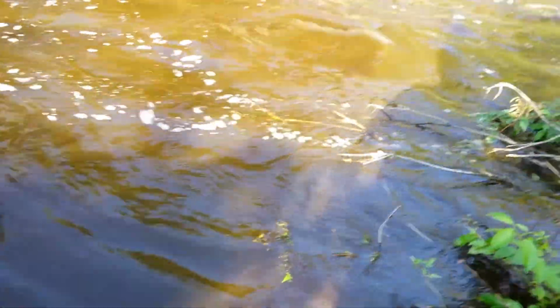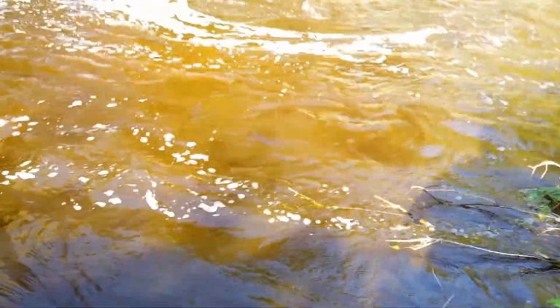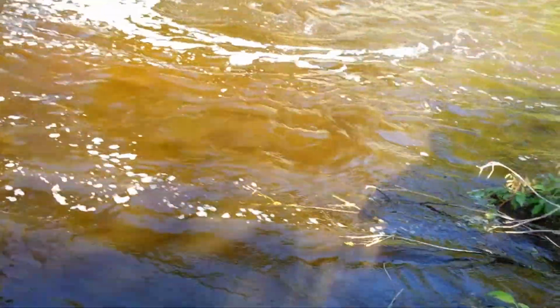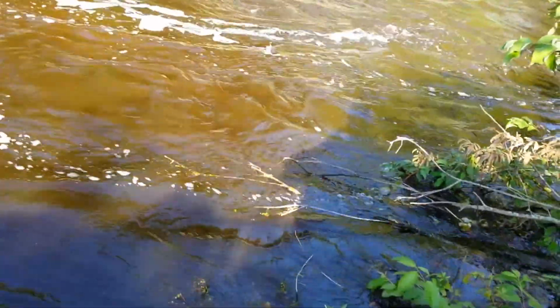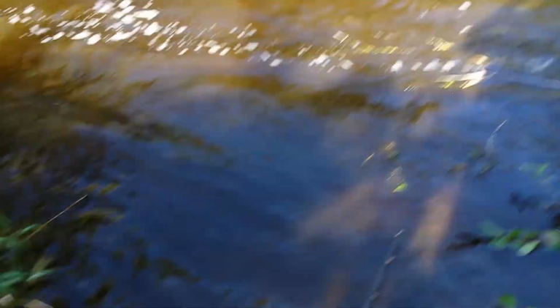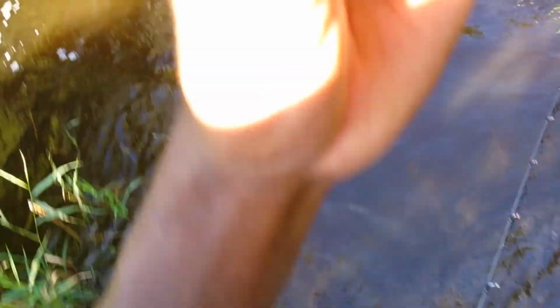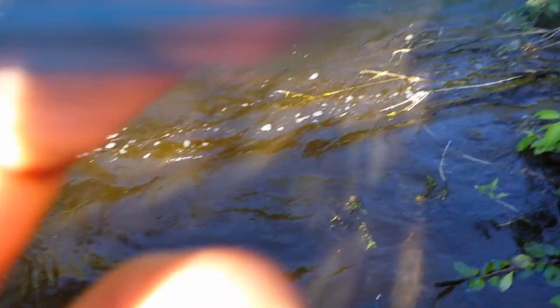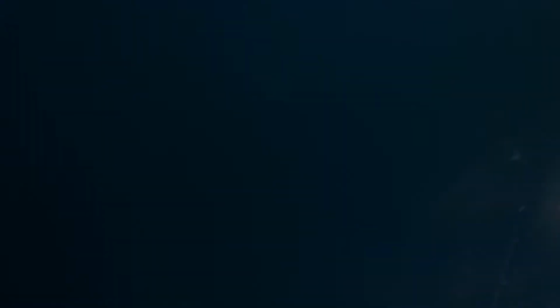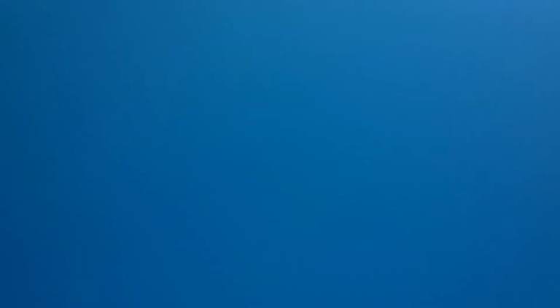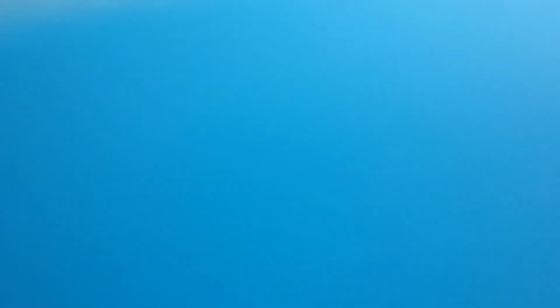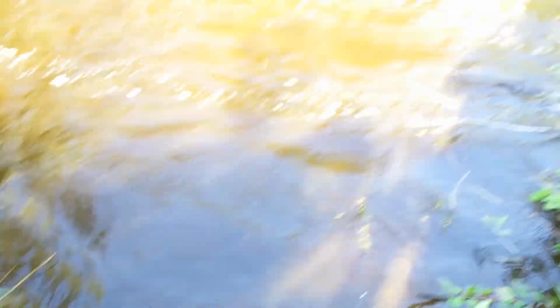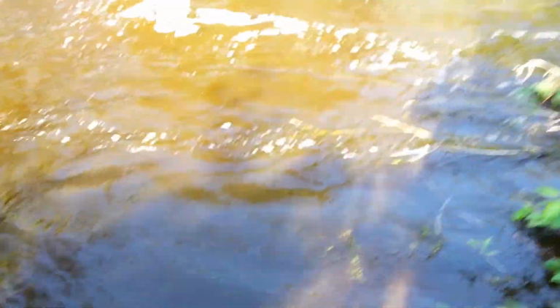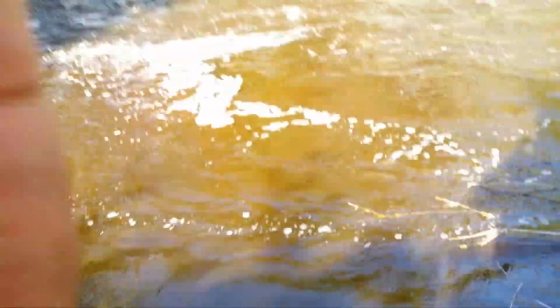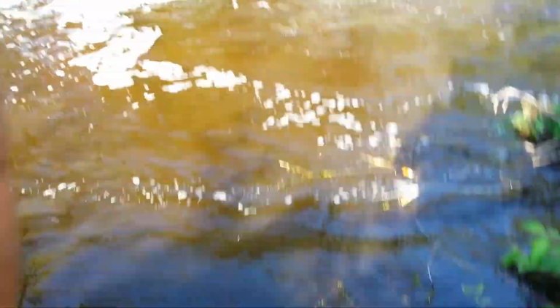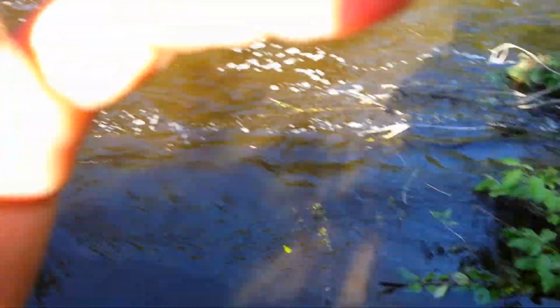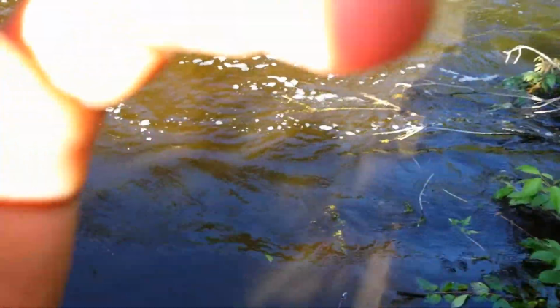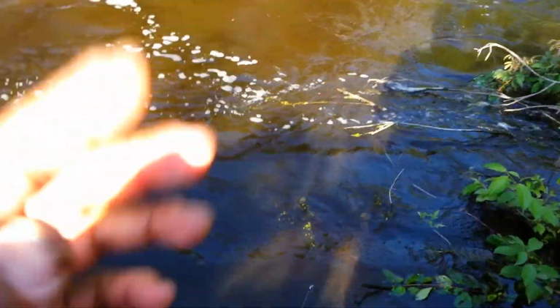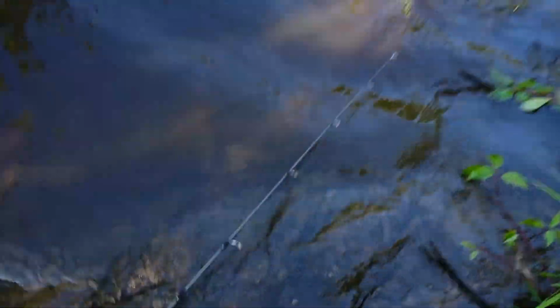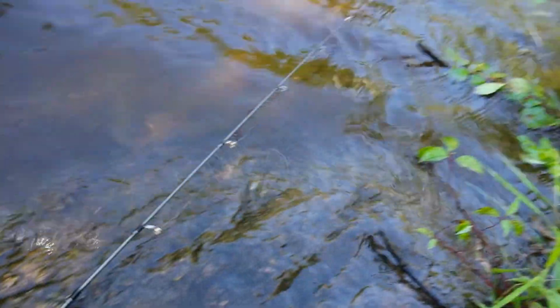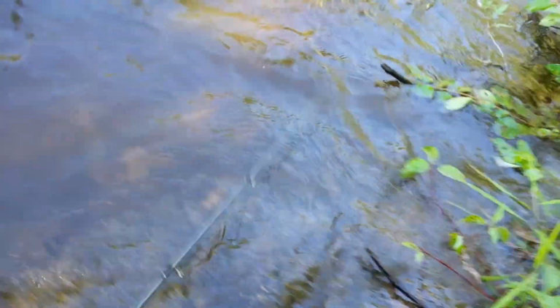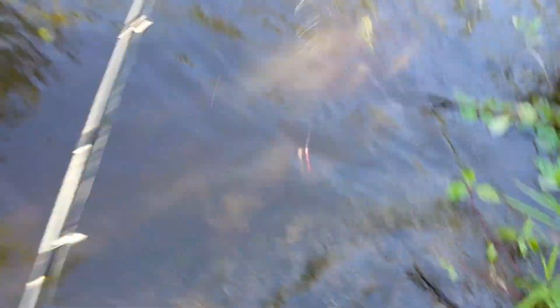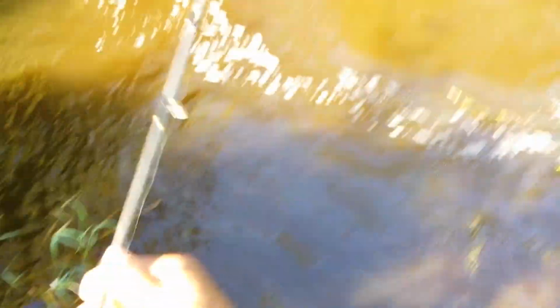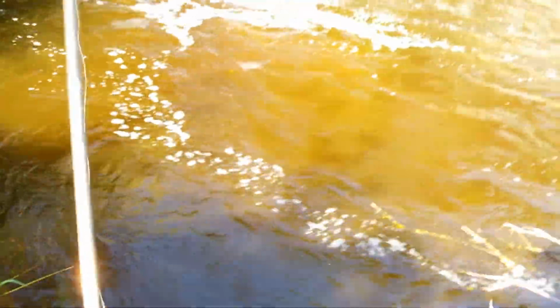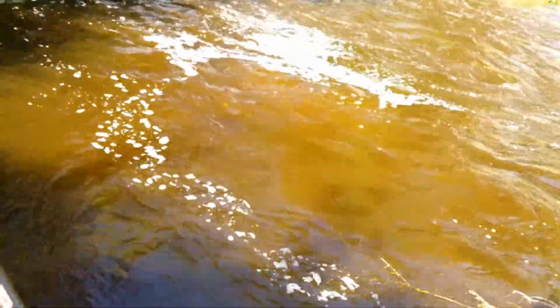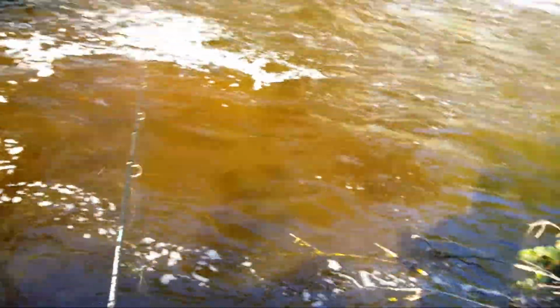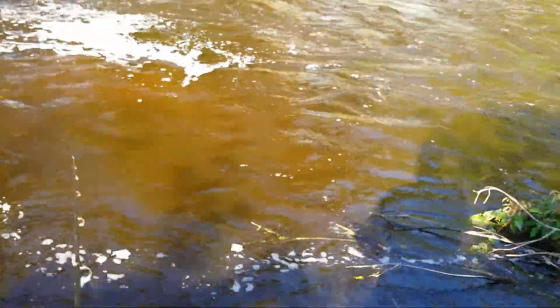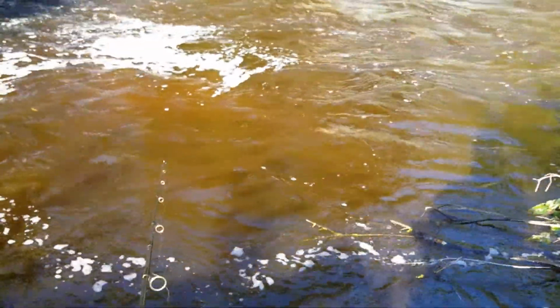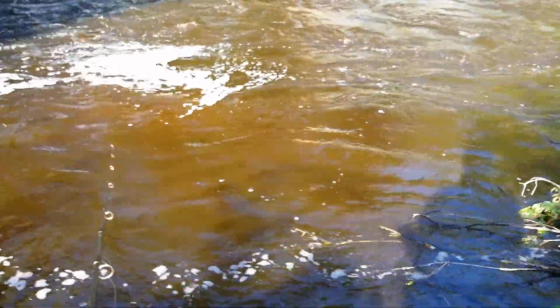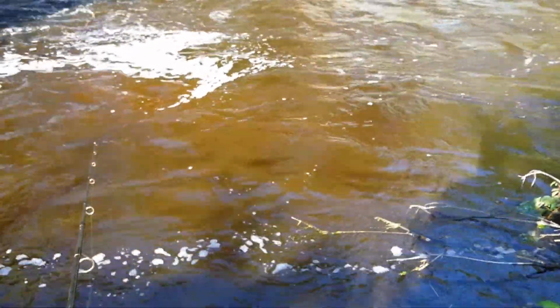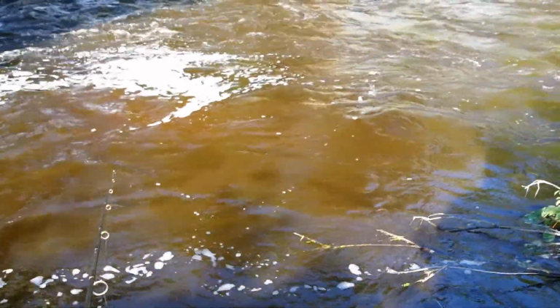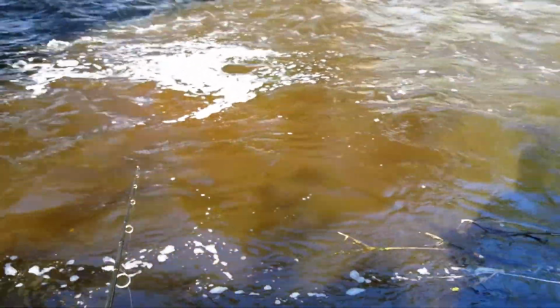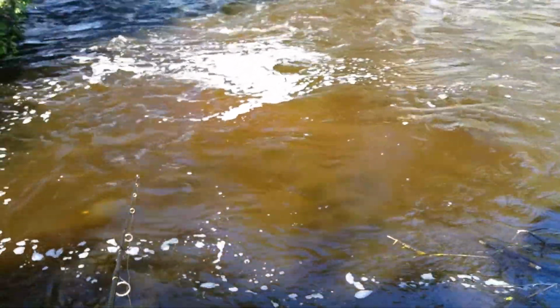We'll show you guys a little bit of chub fishing here boys, I hope they're biting. I think they're biting pretty well — we'll see how well they're biting here. There's a lot of rain, so I don't know if they're gonna be biting at all.